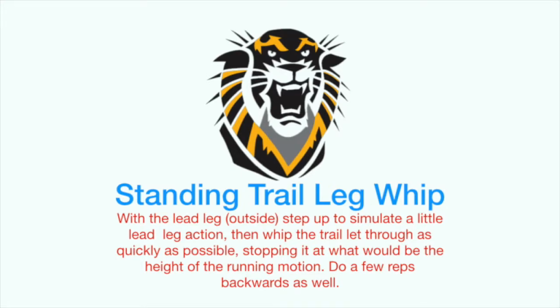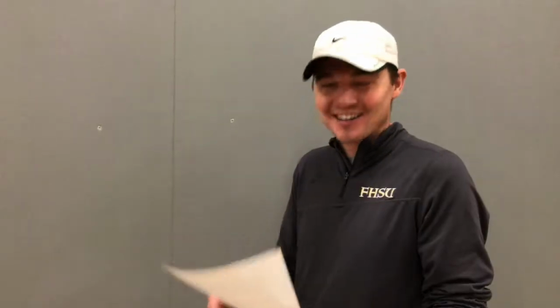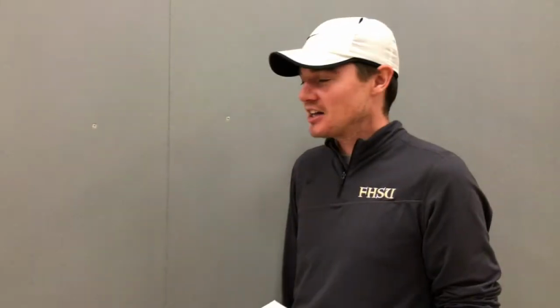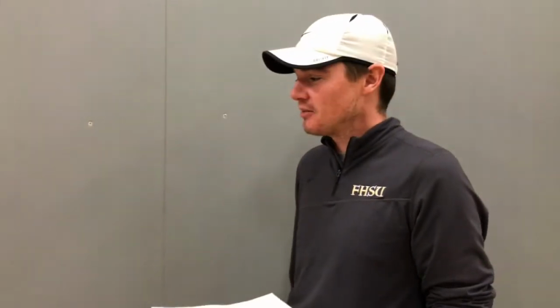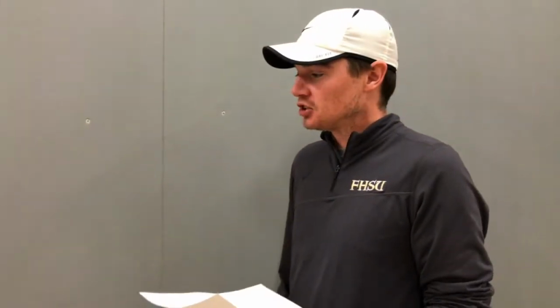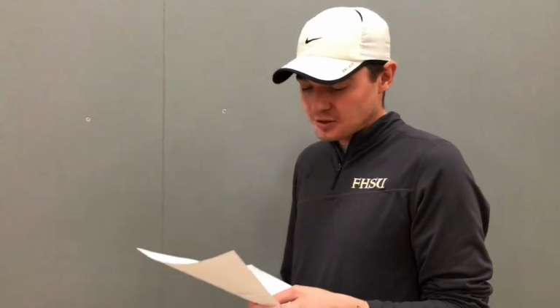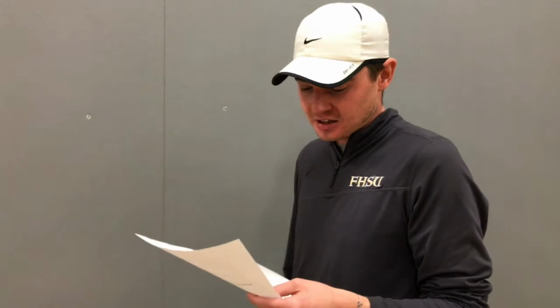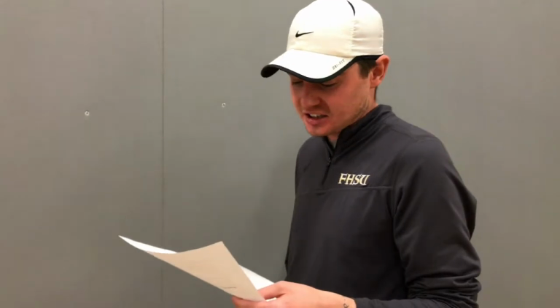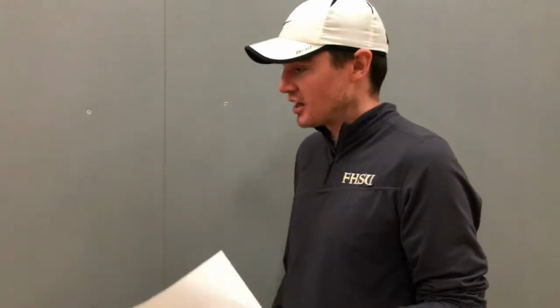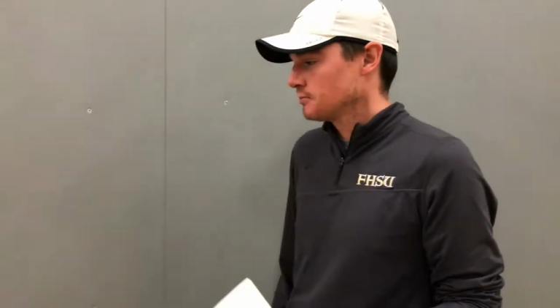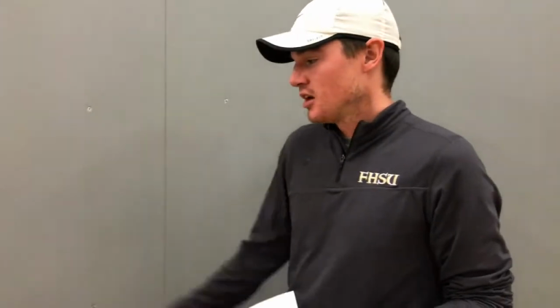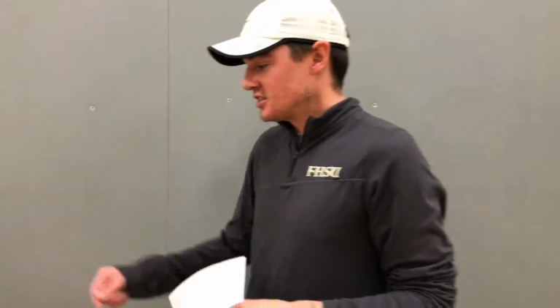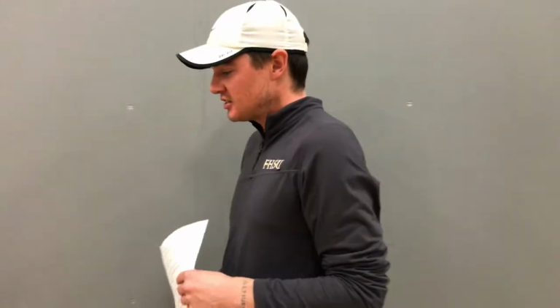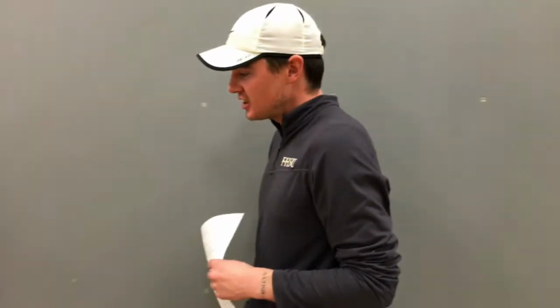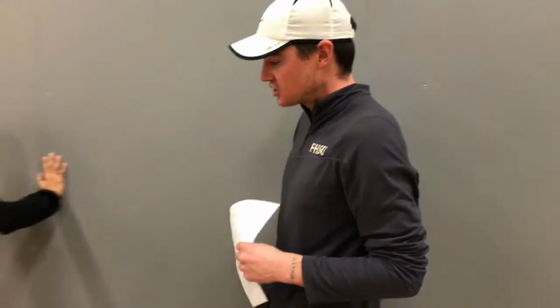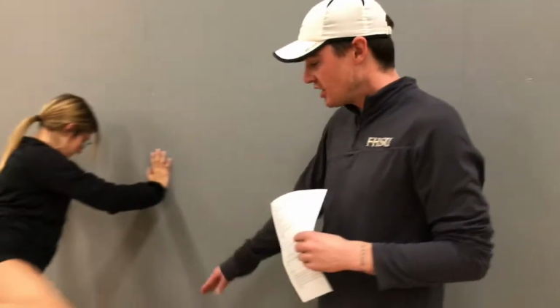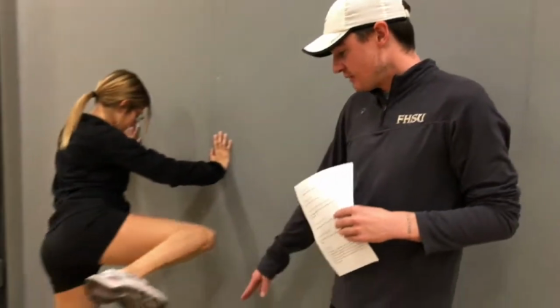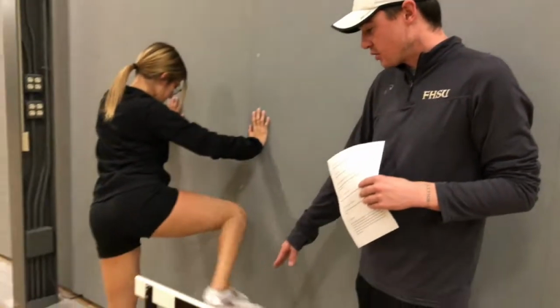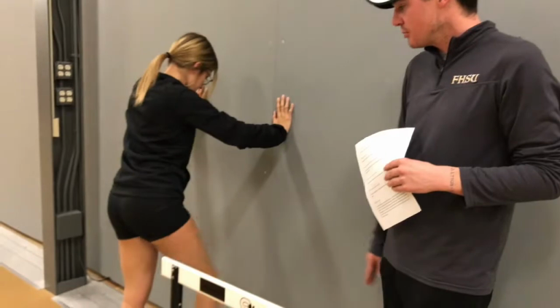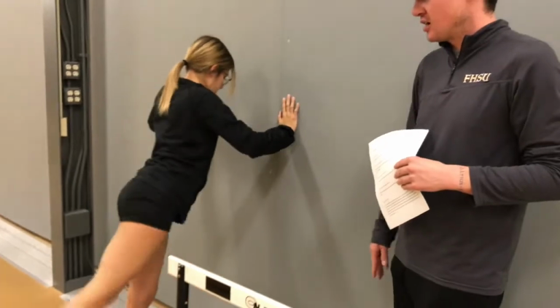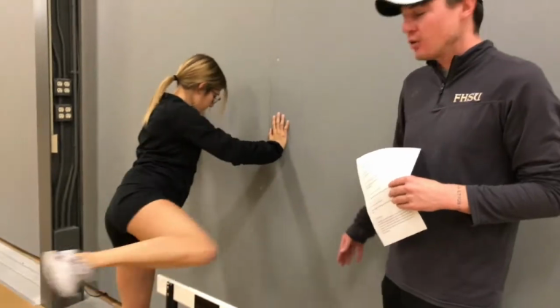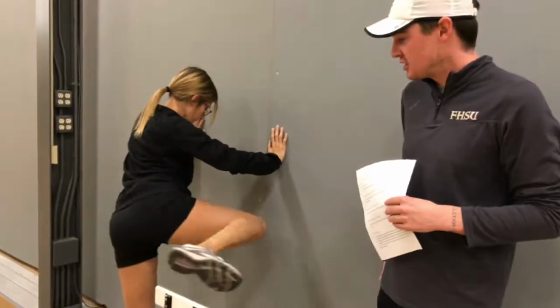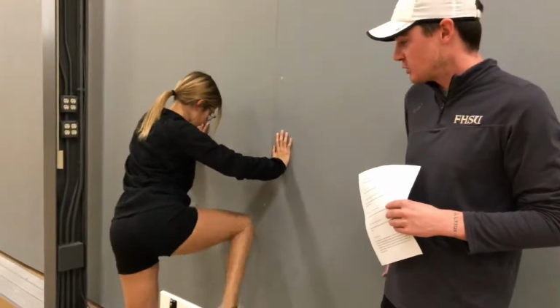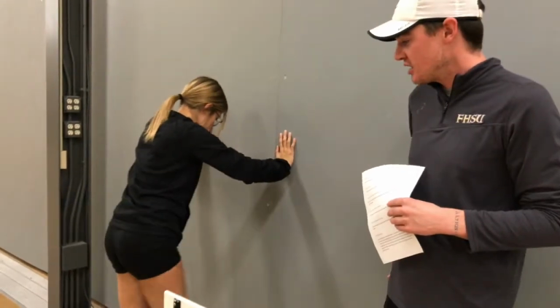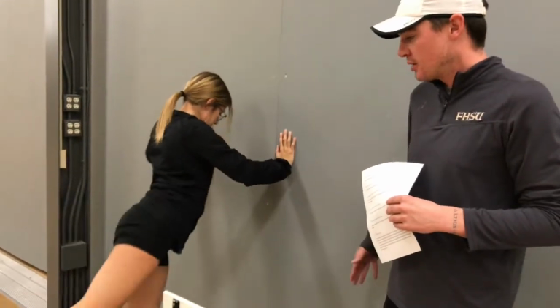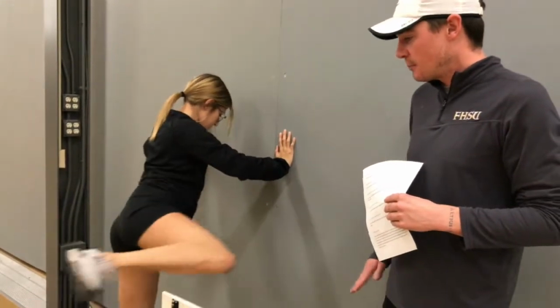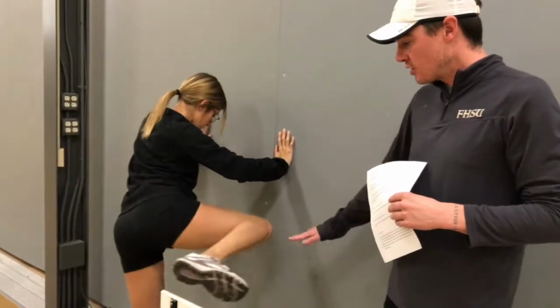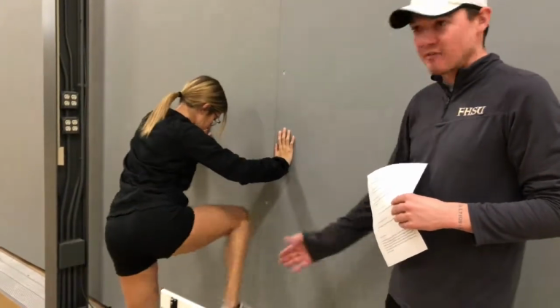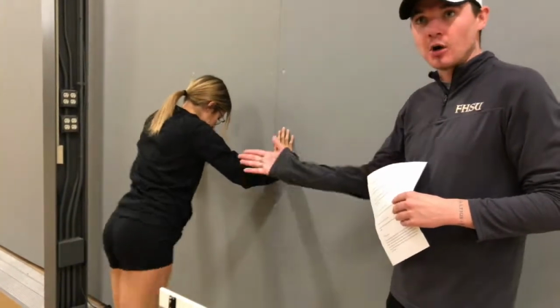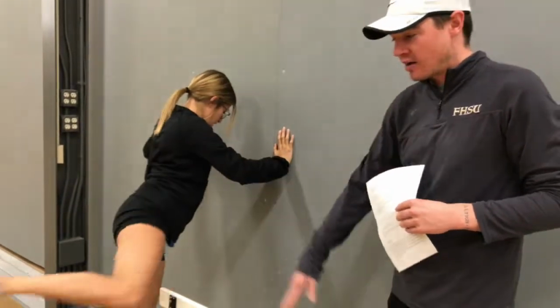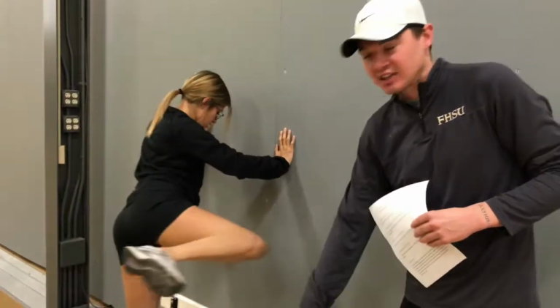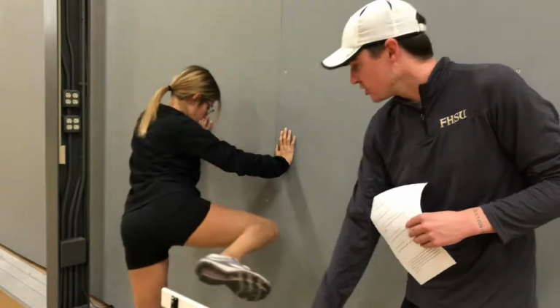Our next drill here will be the standing trail leg drill. As you can see, Asina has her lead leg in front of the hurdle a little bit. The main focus here is that trail leg — bringing it up and over, having the toe up so that it doesn't catch on the hurdle.